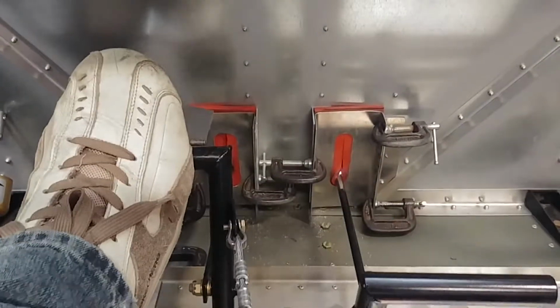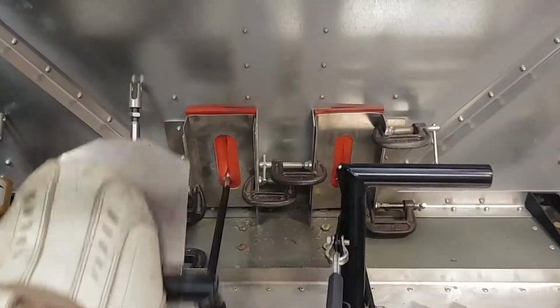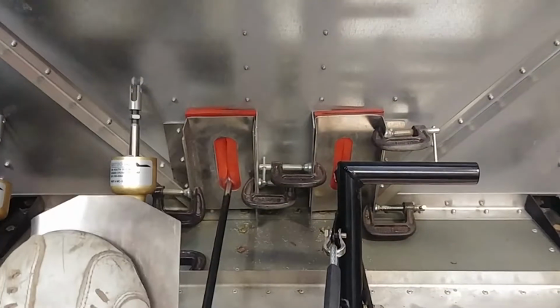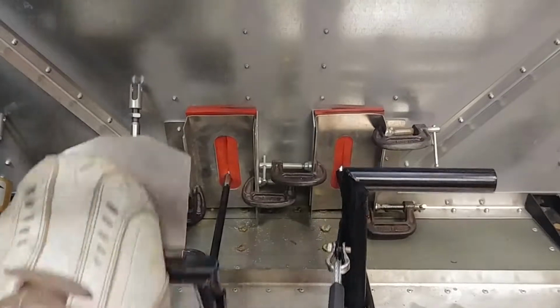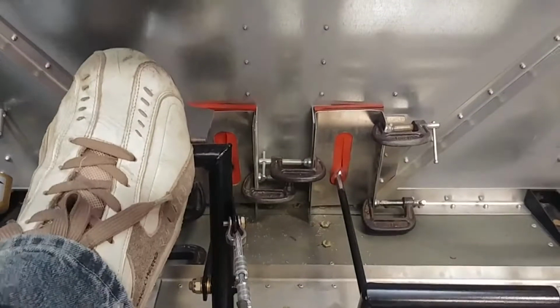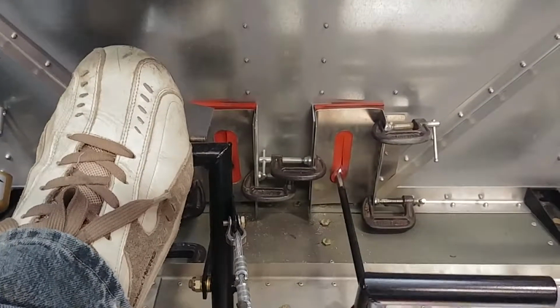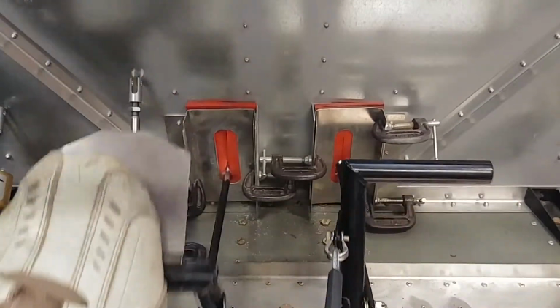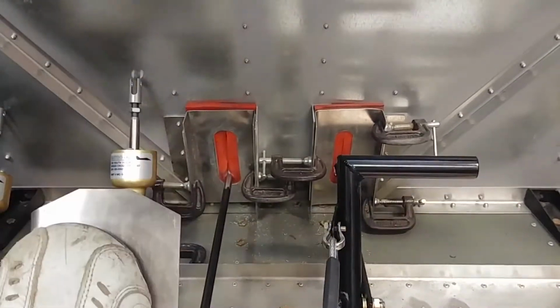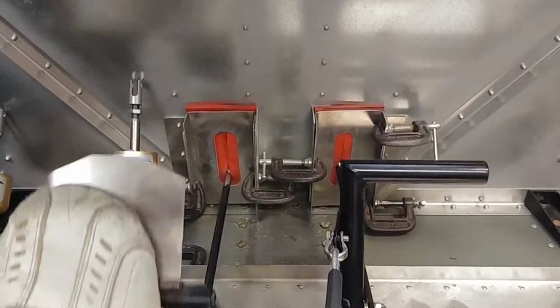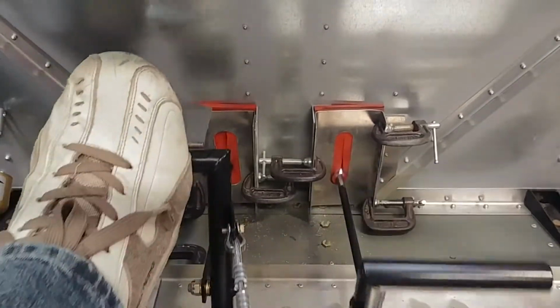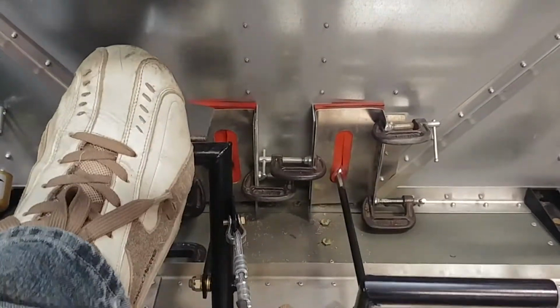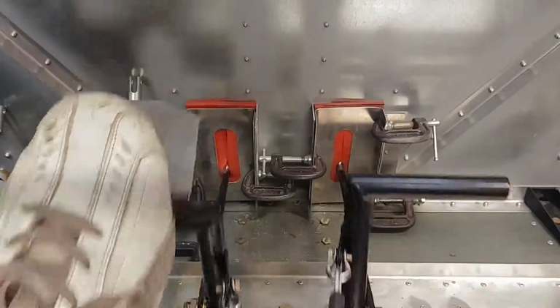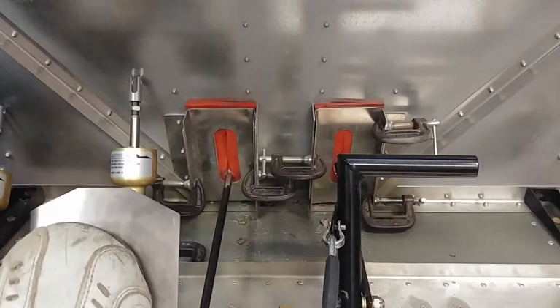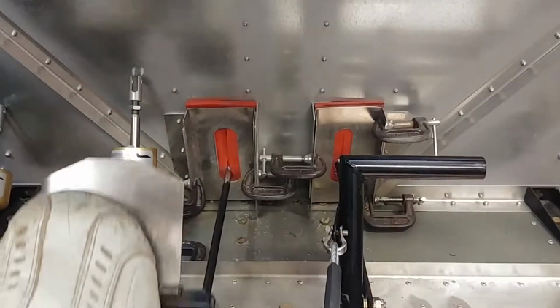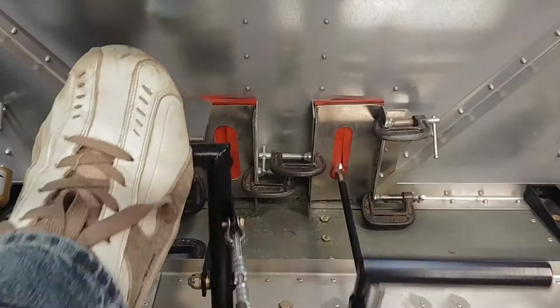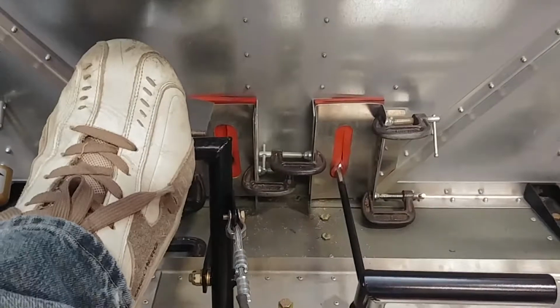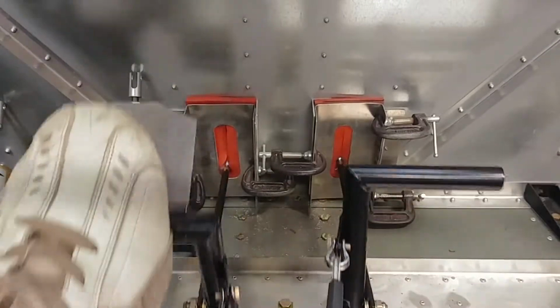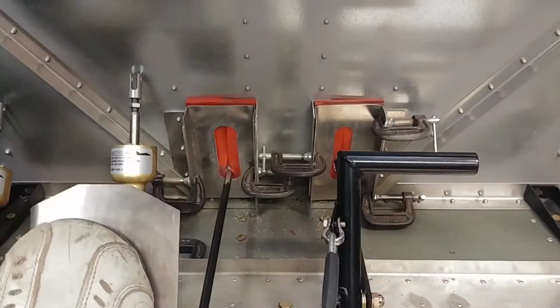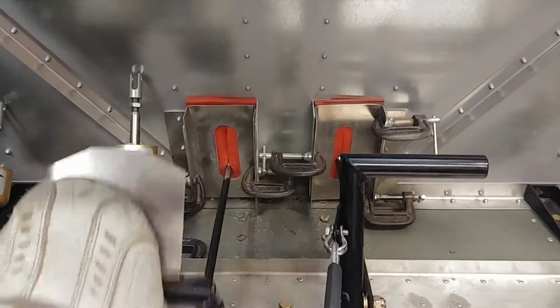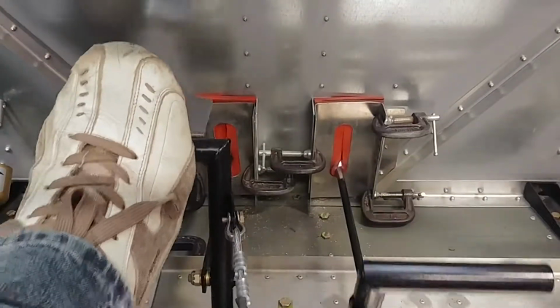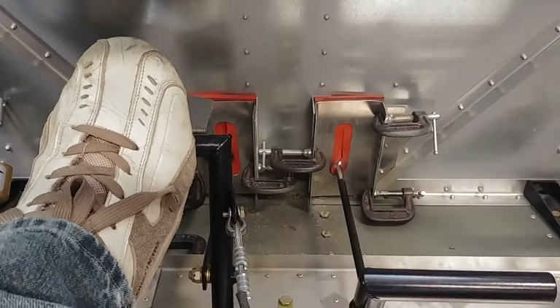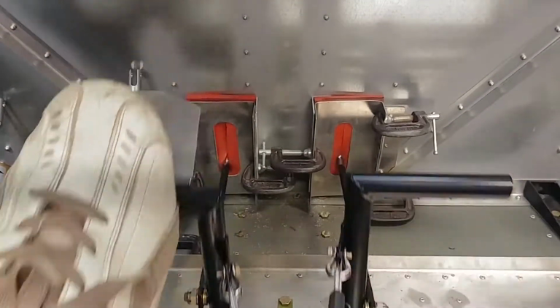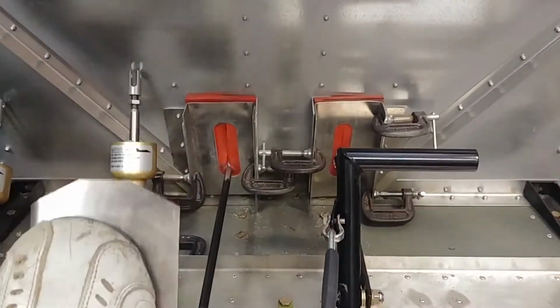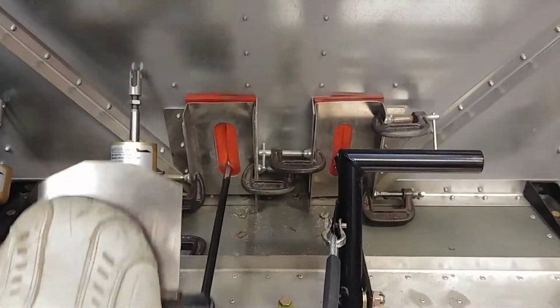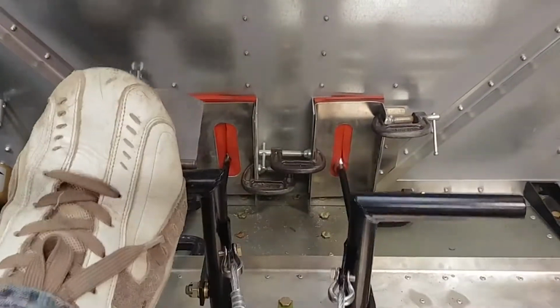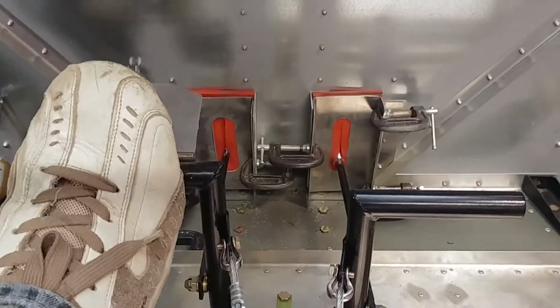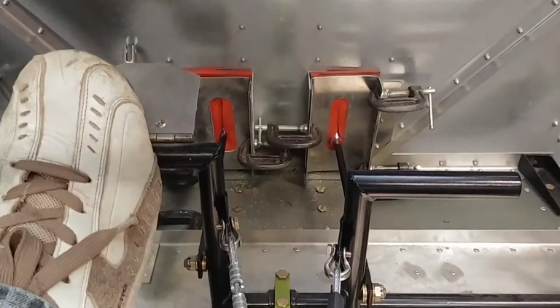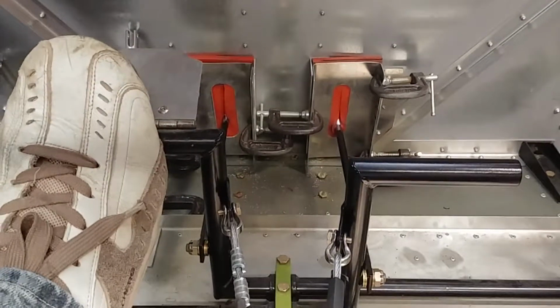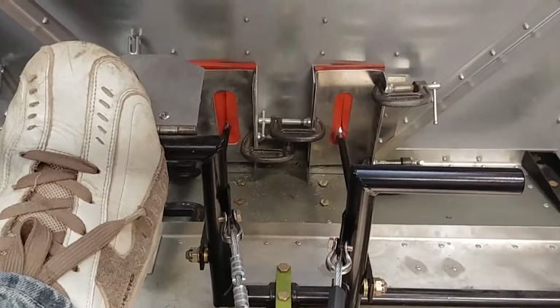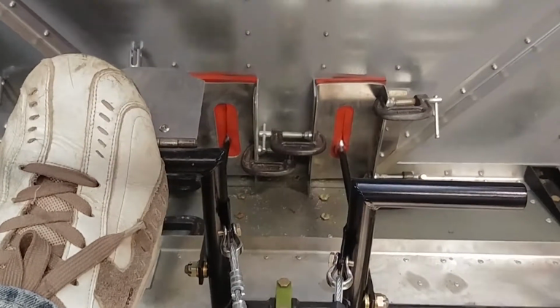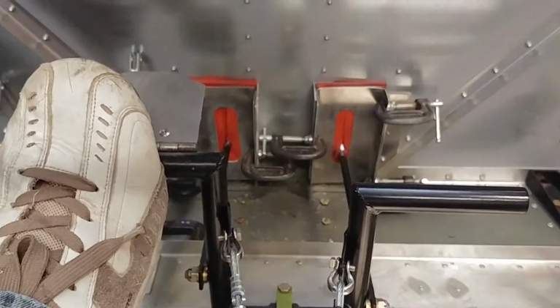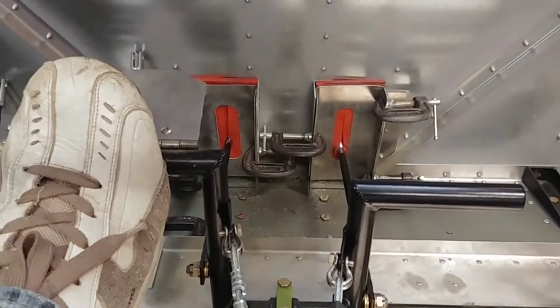I don't know if you'll be able to hear it, but you can hear the rudder hitting the stops back there. I'm pretty happy with that — I'm going with that.